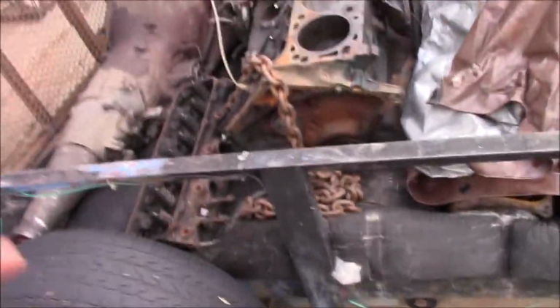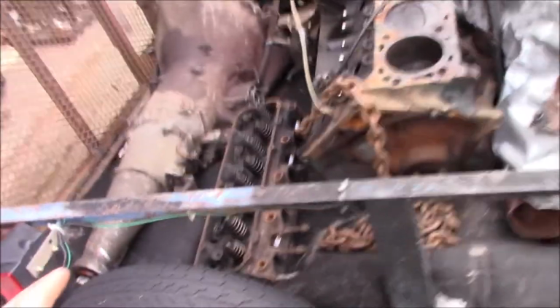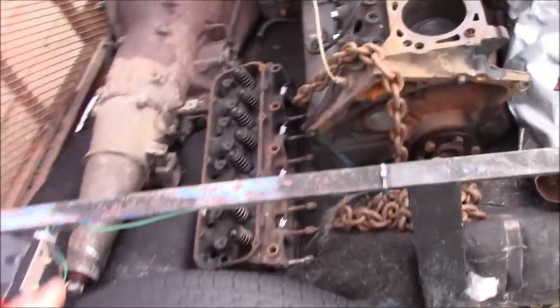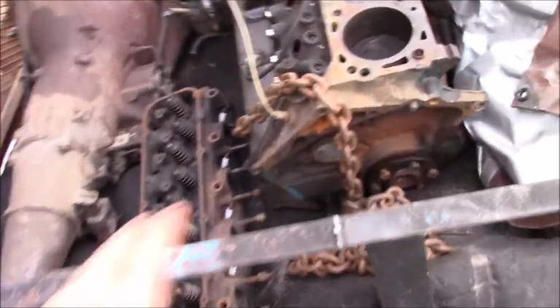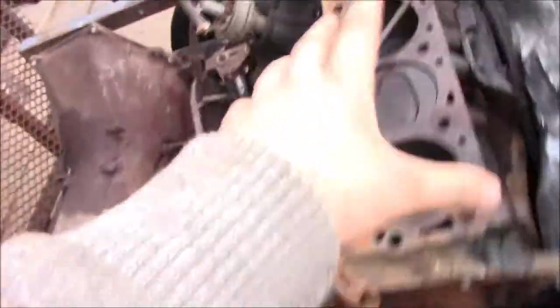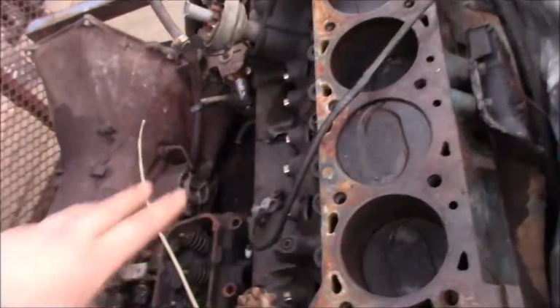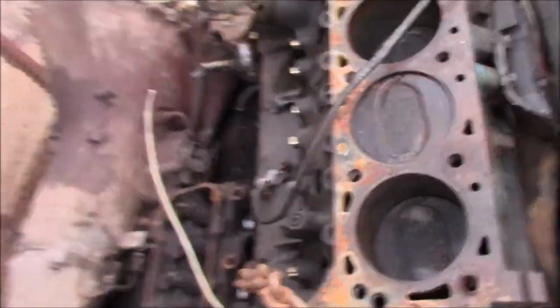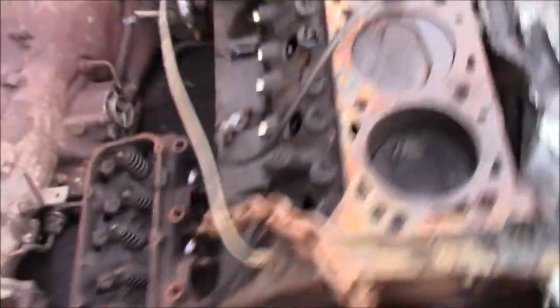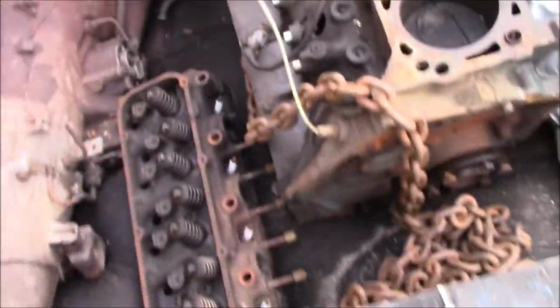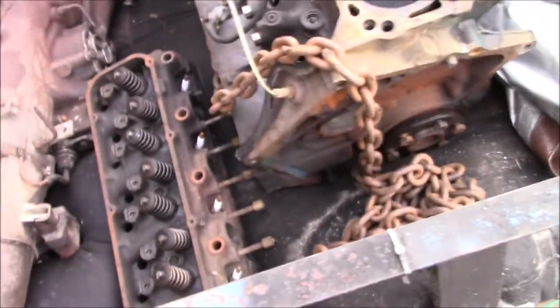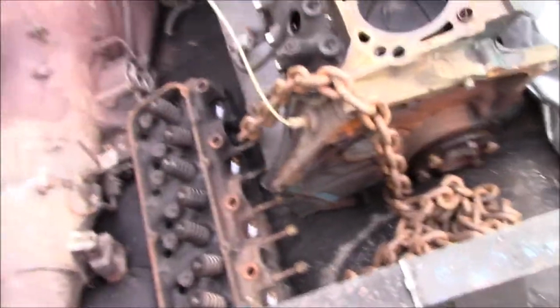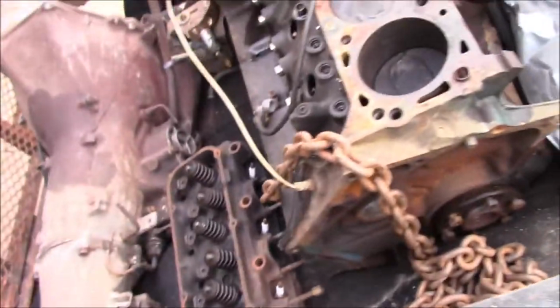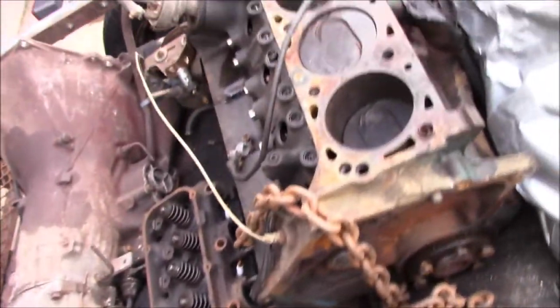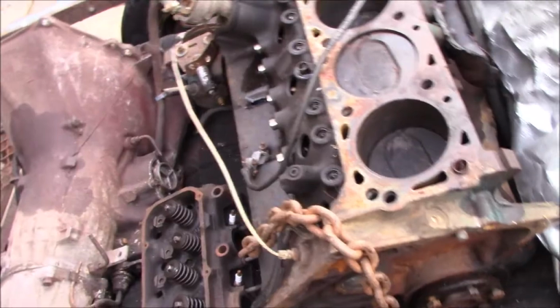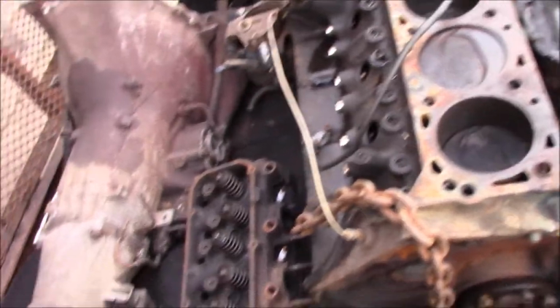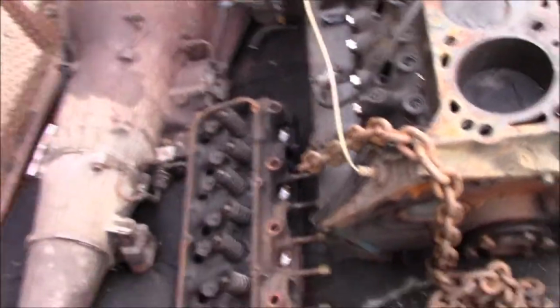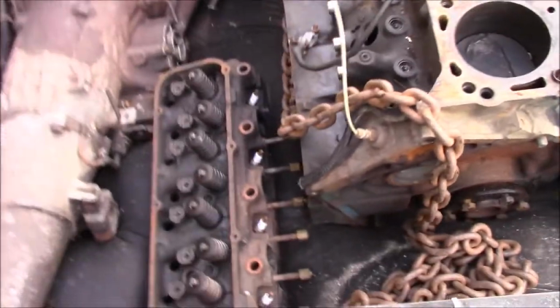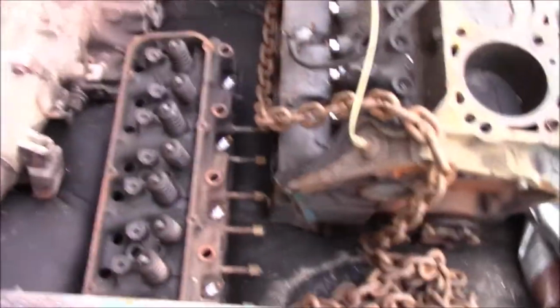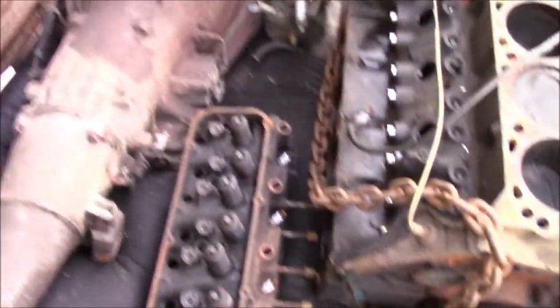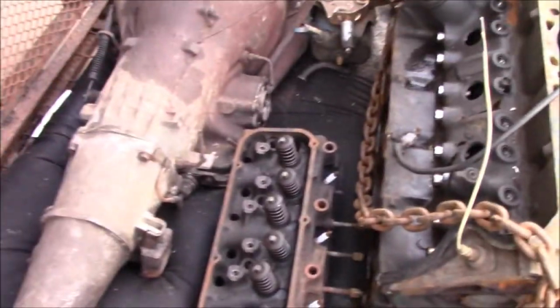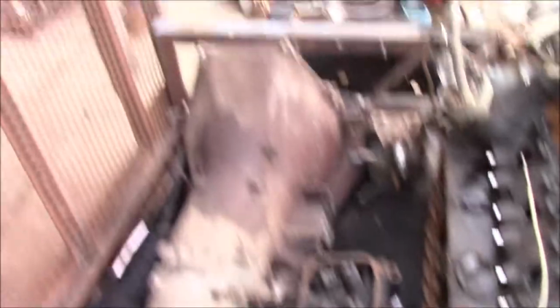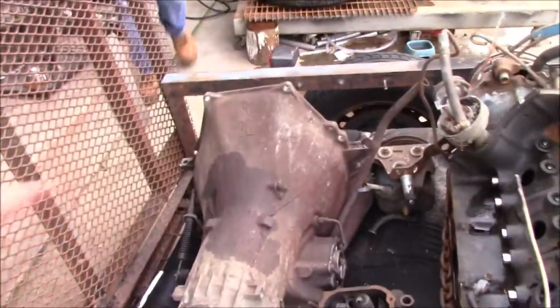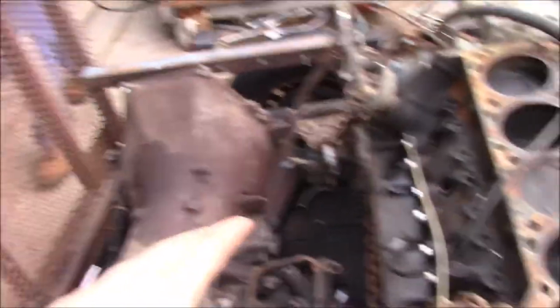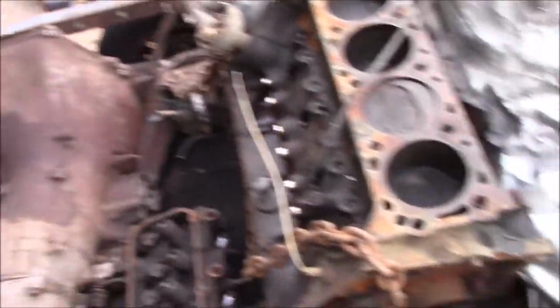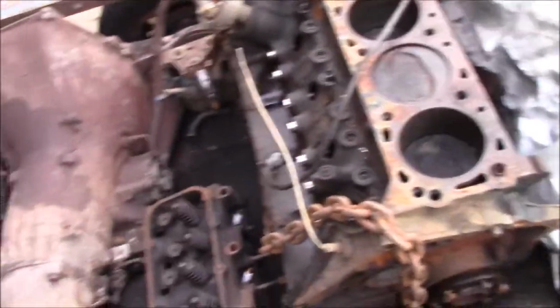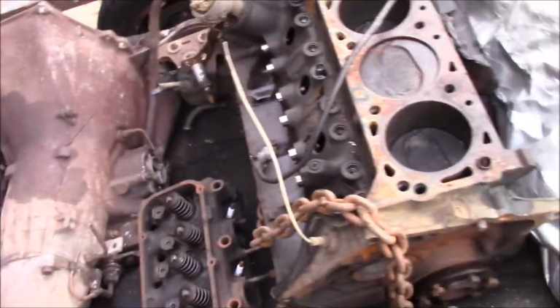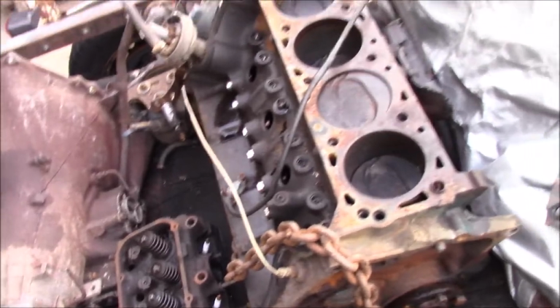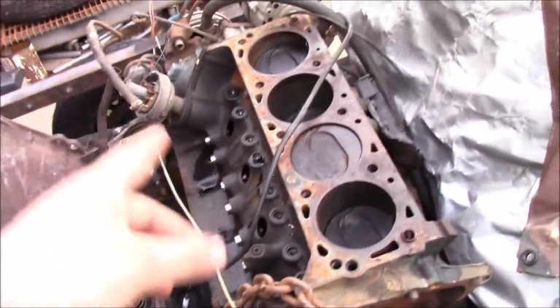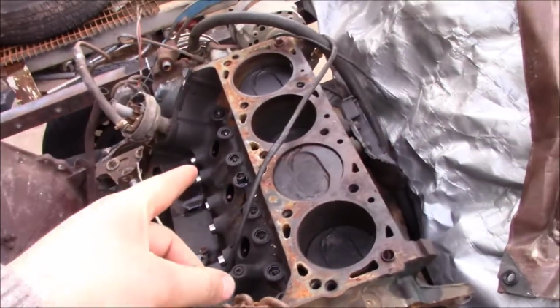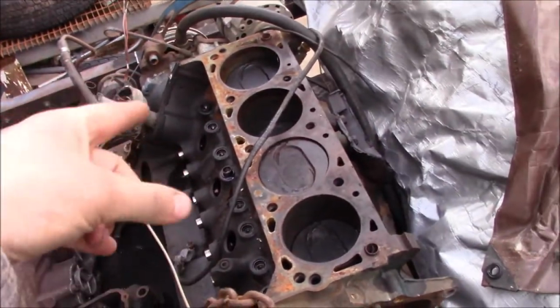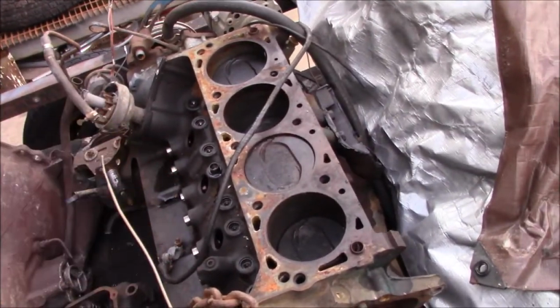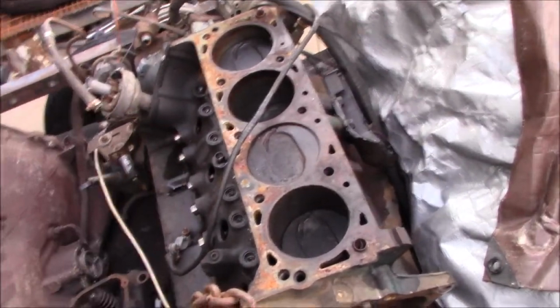I also have some chrome valve covers and a breather inside that I bought as well, just because the guy had it and he had a good price on it. So yeah, we're going to get all the stuff unloaded. And next thing you'll probably see us do is put that on a motor stand.